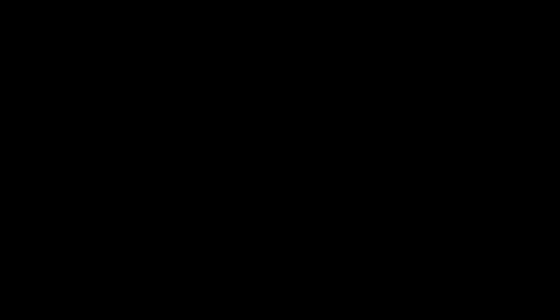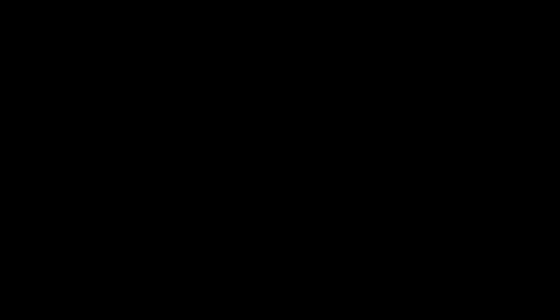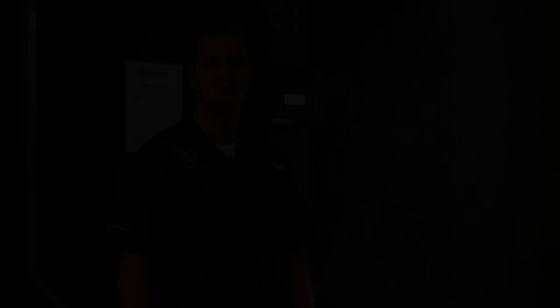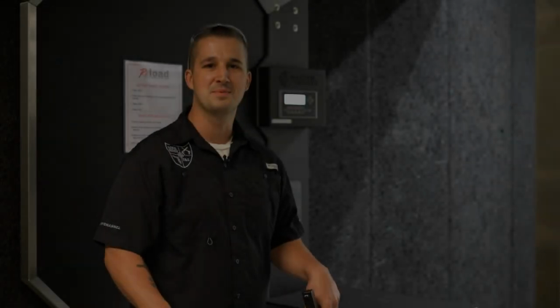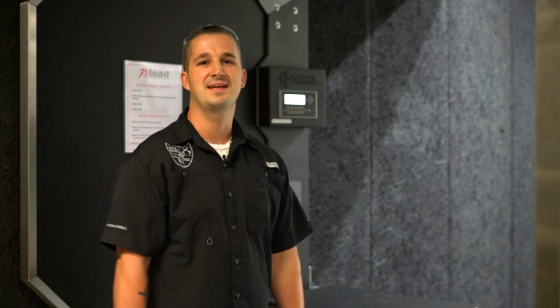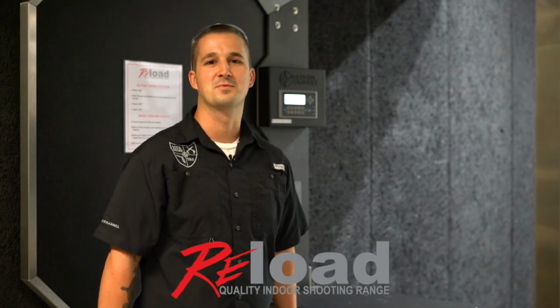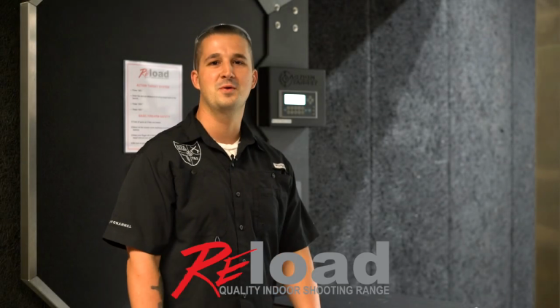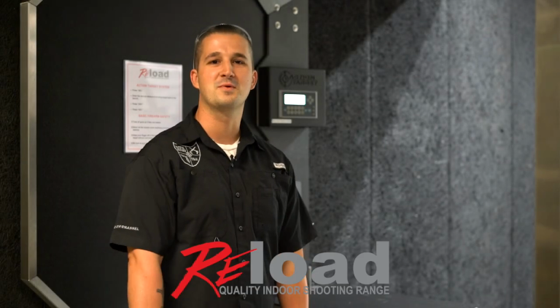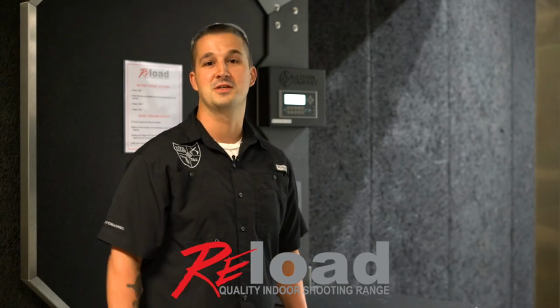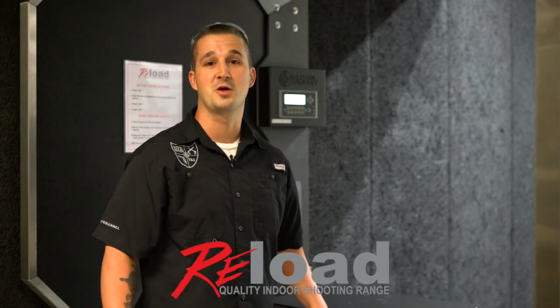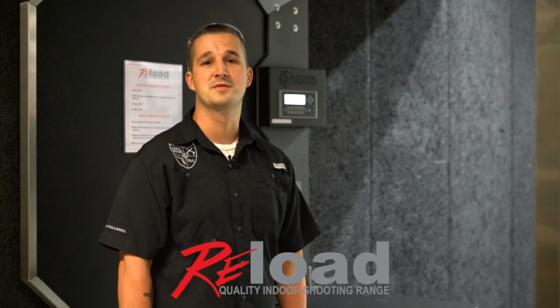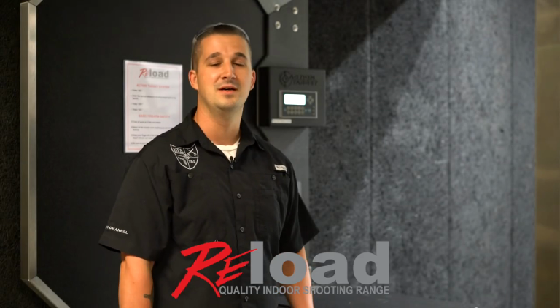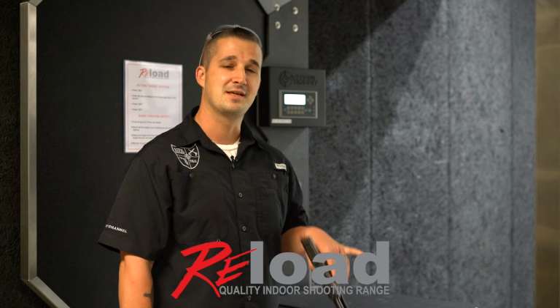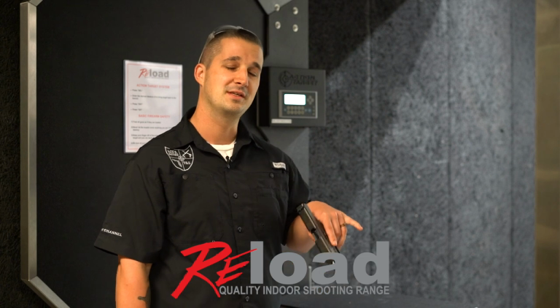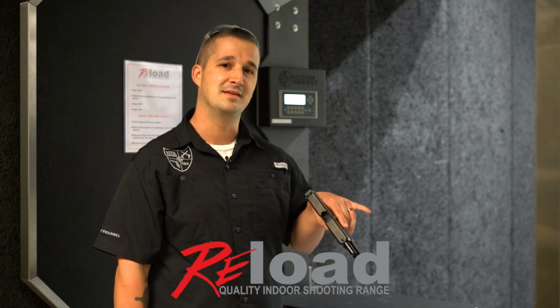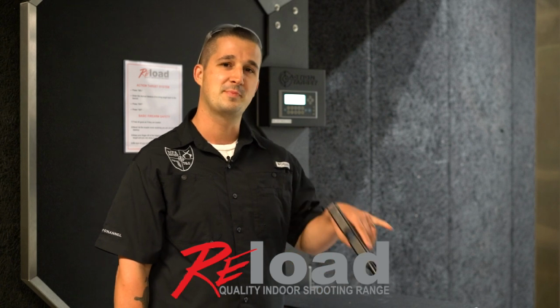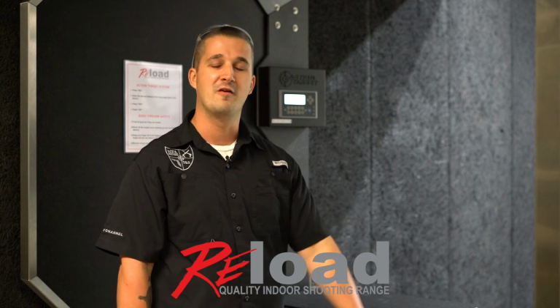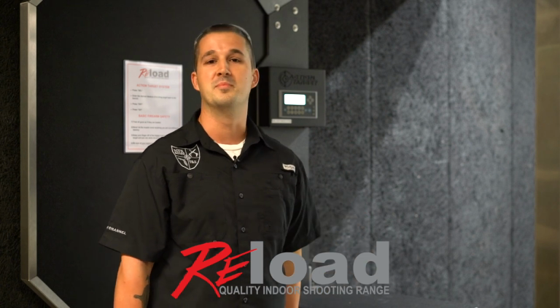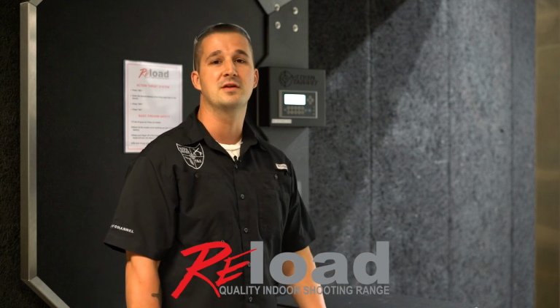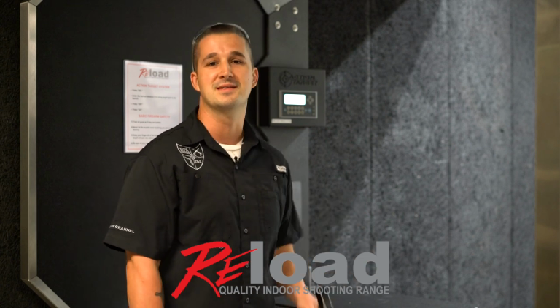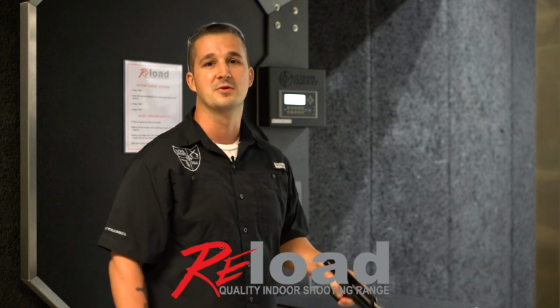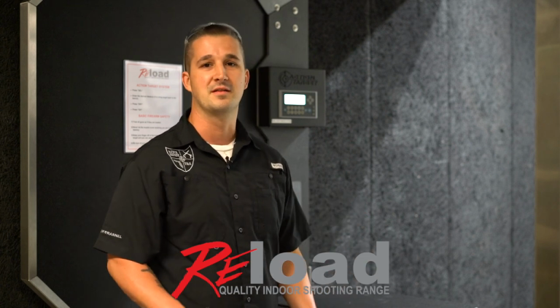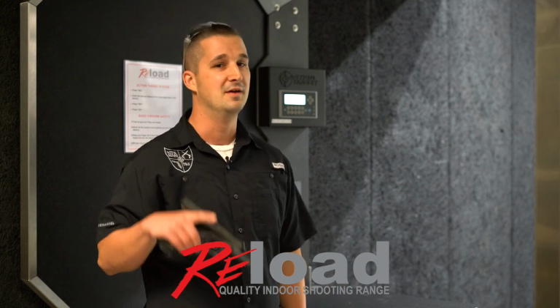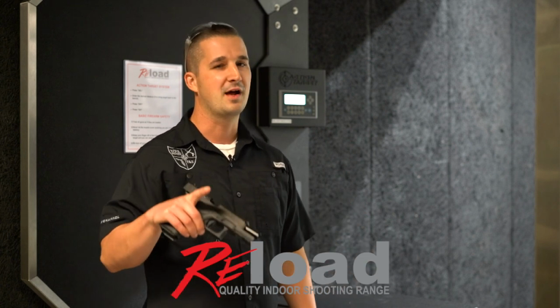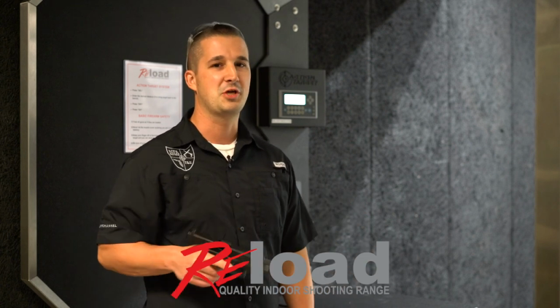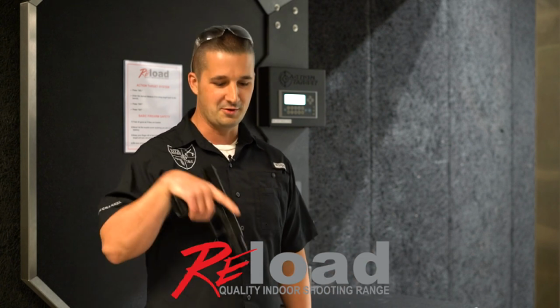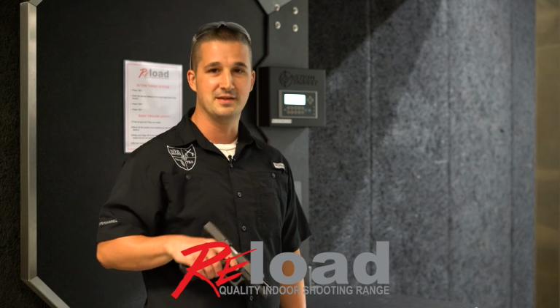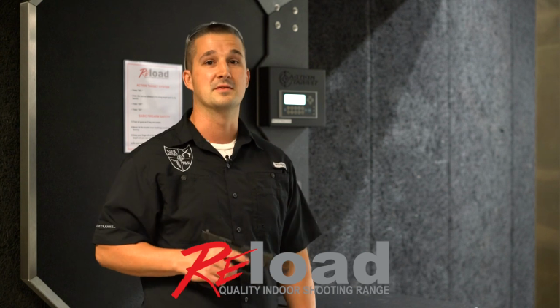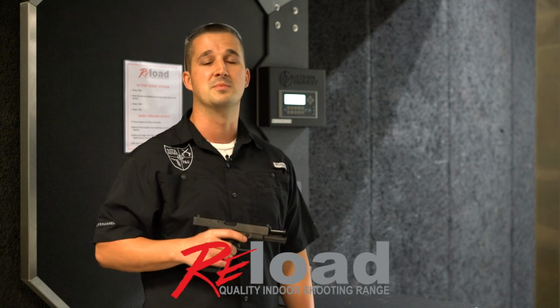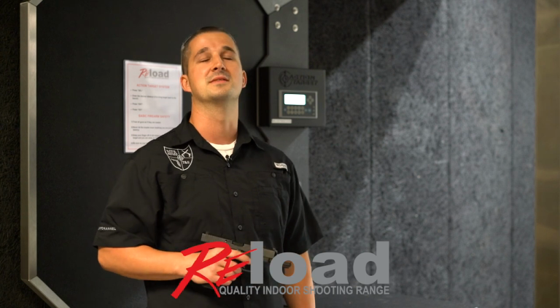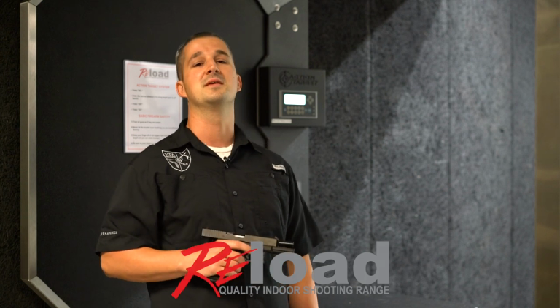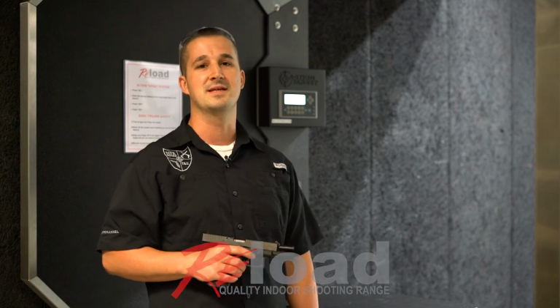Welcome back, YouTube. I'm standing at Reload Gun Range in Tarpon Springs, Florida. This is actually the spot of my big shooting event, December 2nd and 3rd. If you guys want to check that out, click the link in the description below — it is going to be crazy.